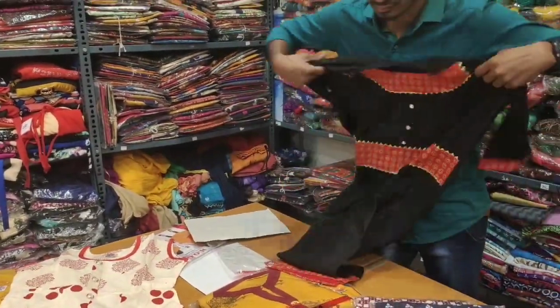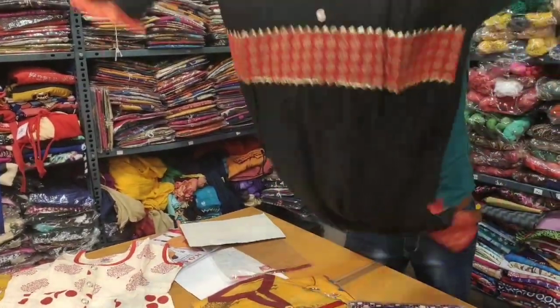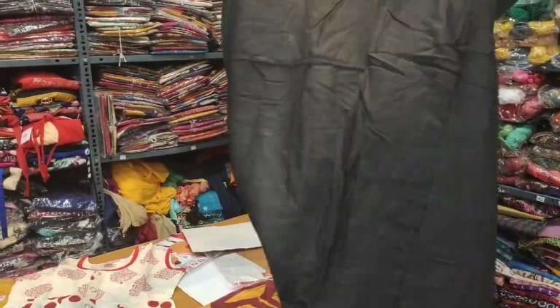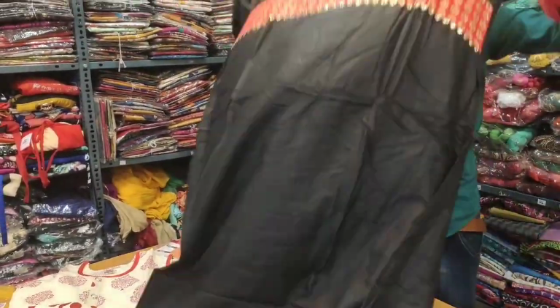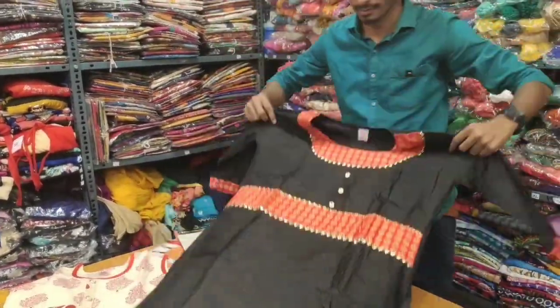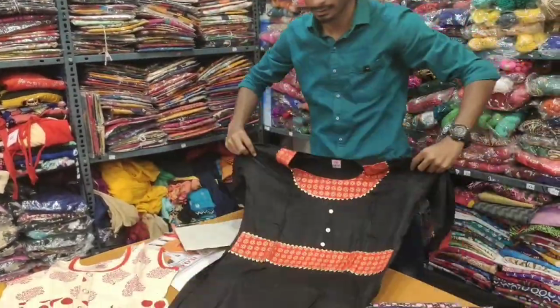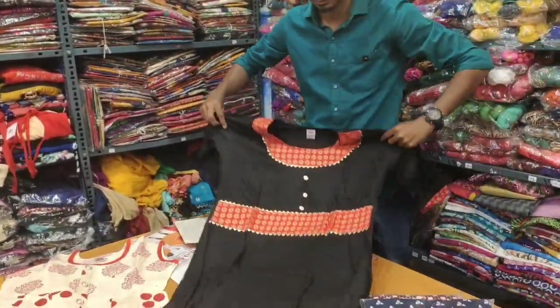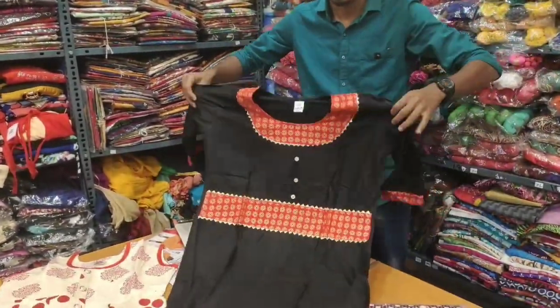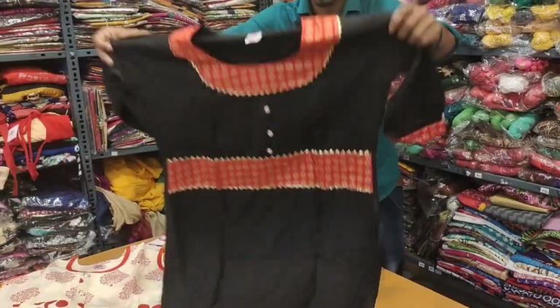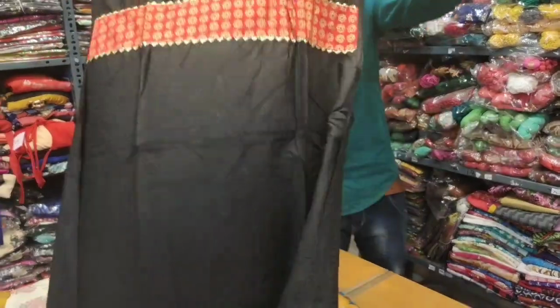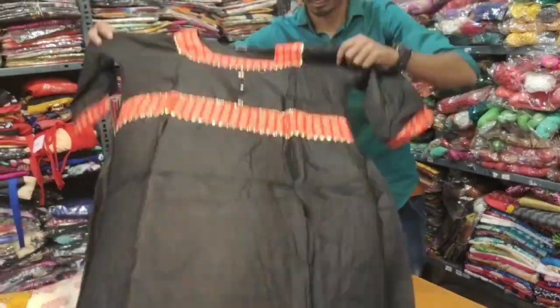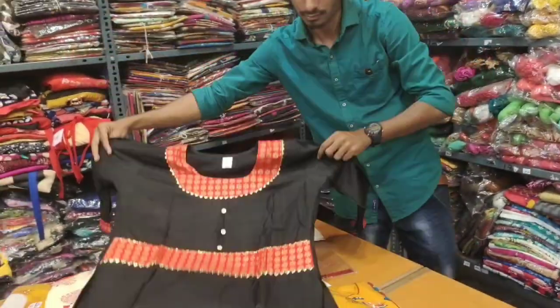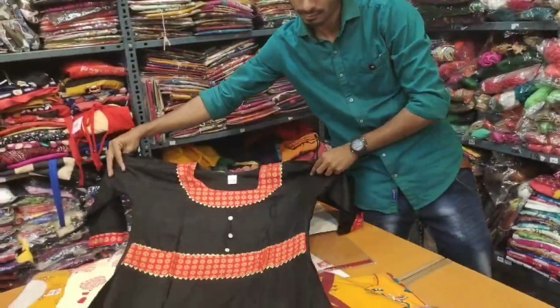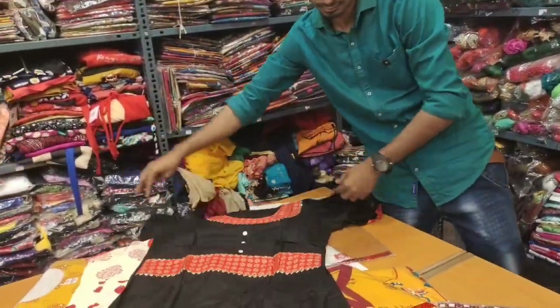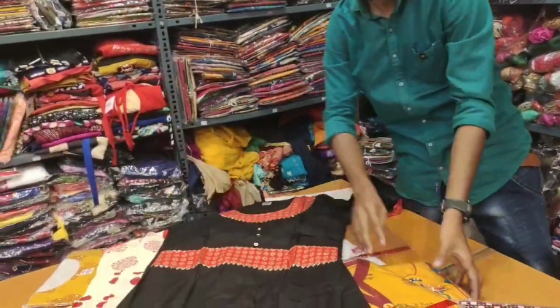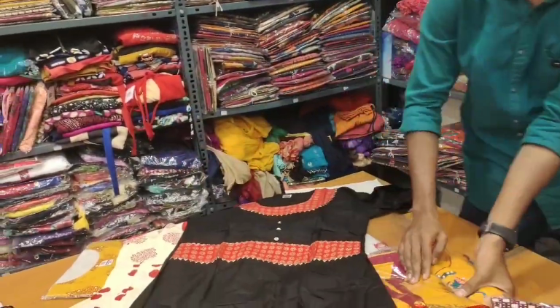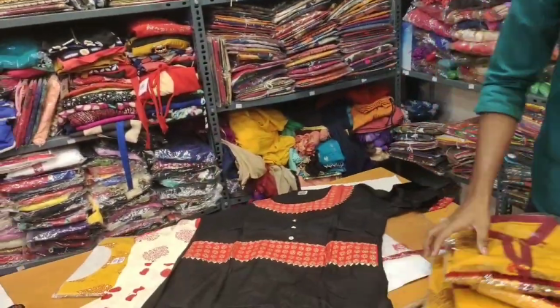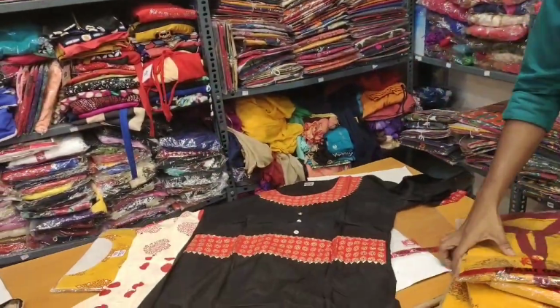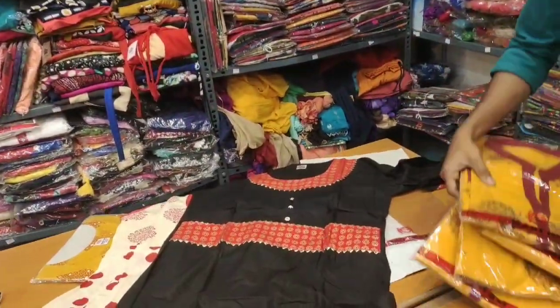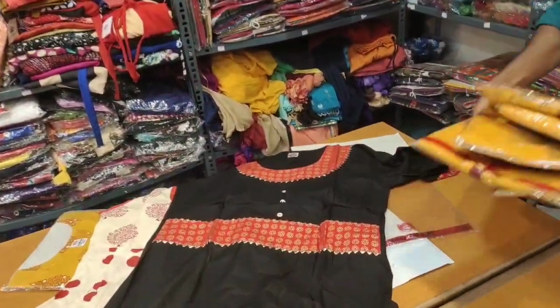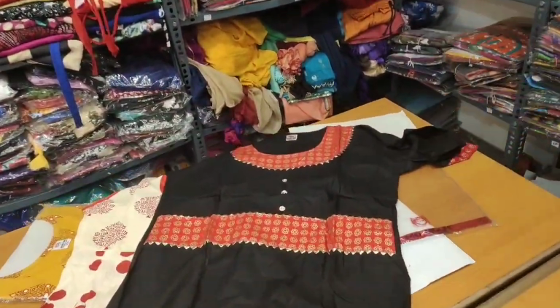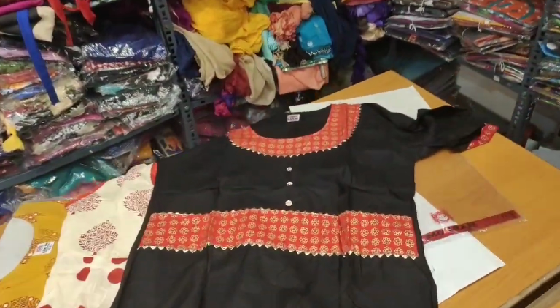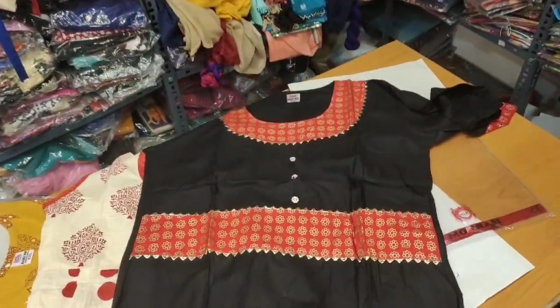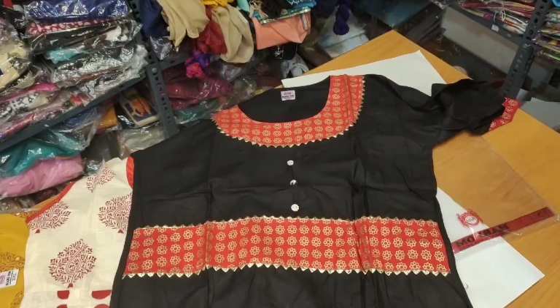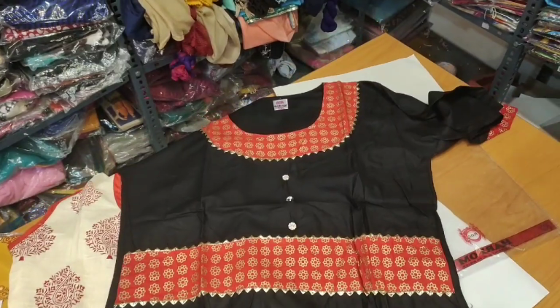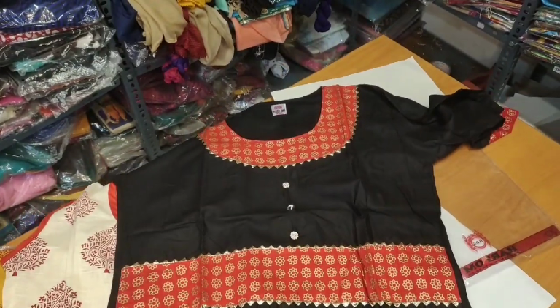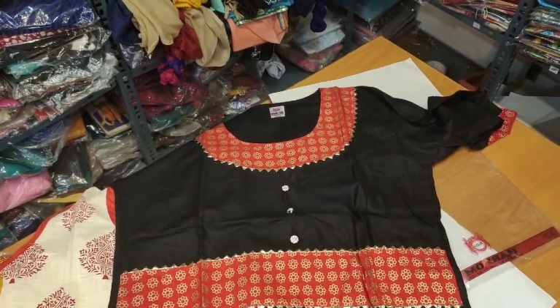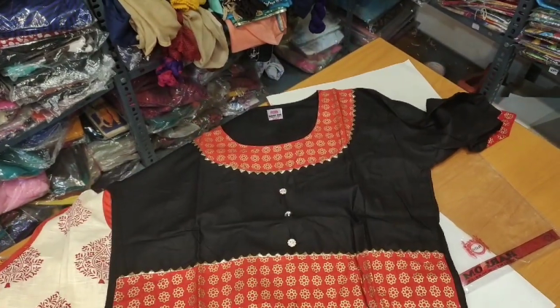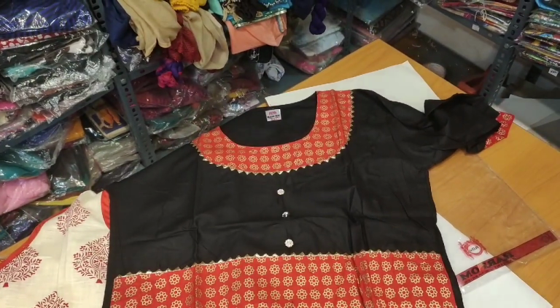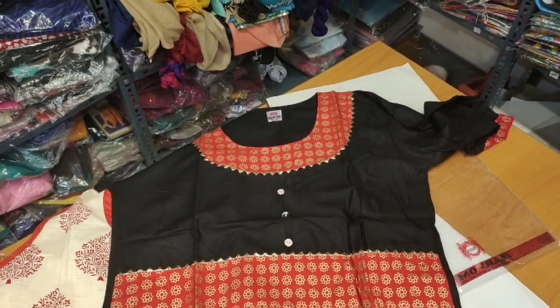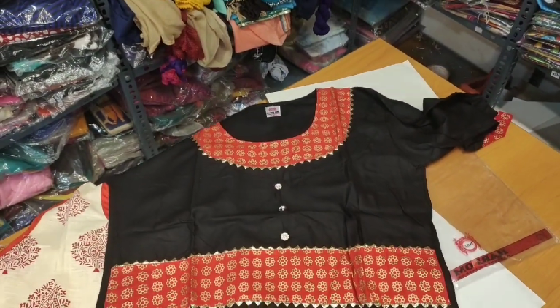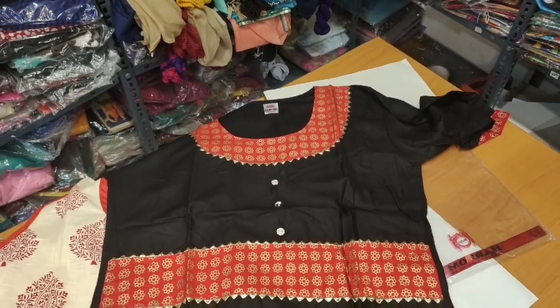Let's upload this in the next video. Black color is 480. Black with orange color. The material is very soft.